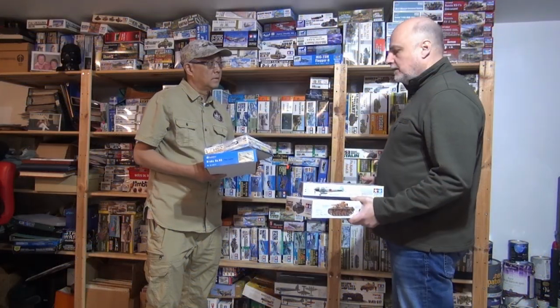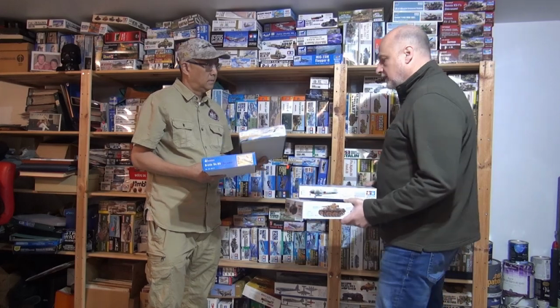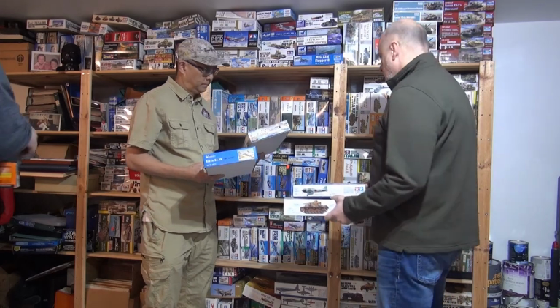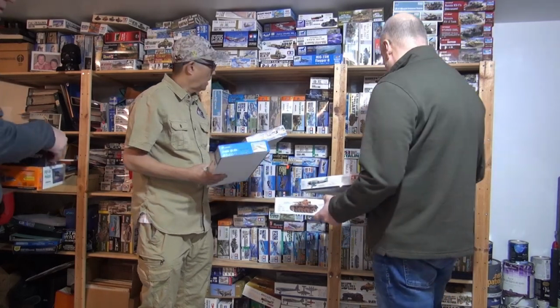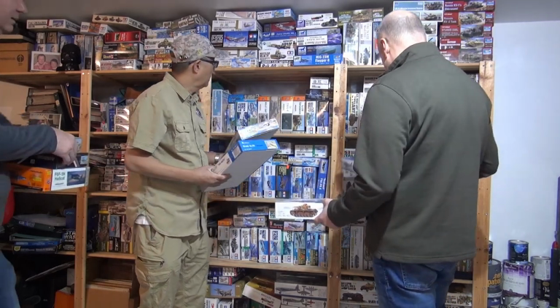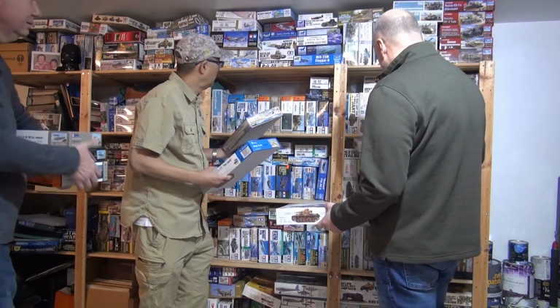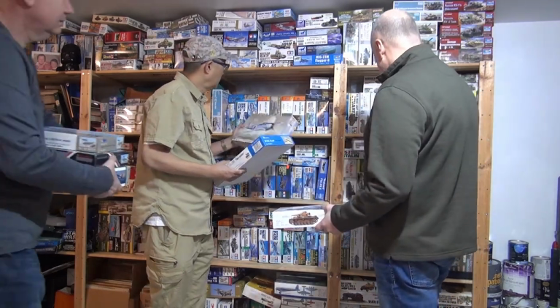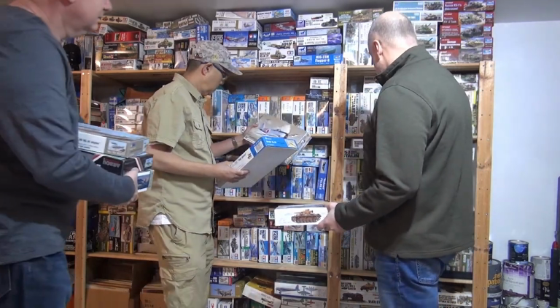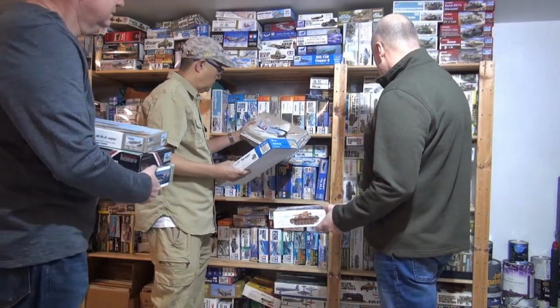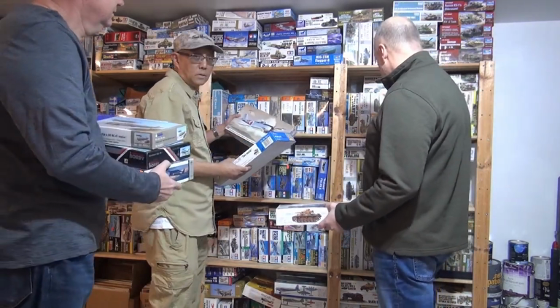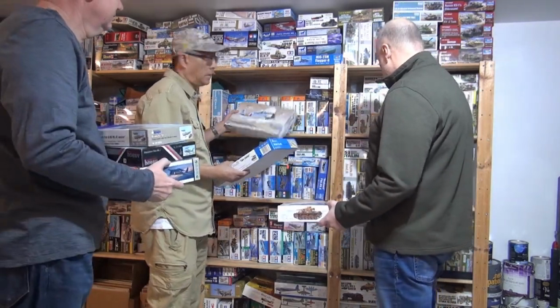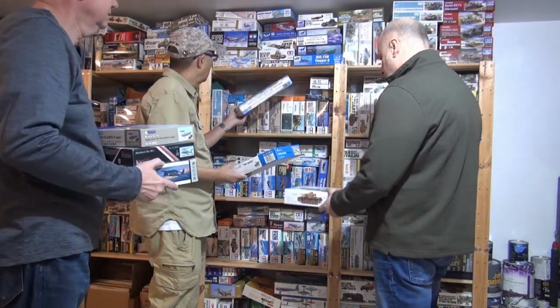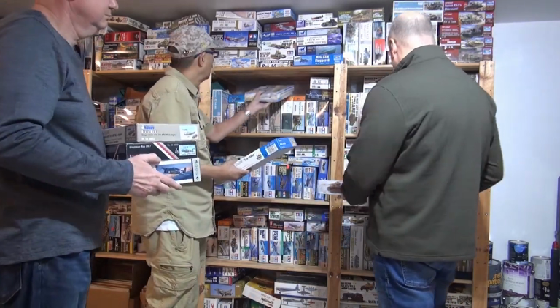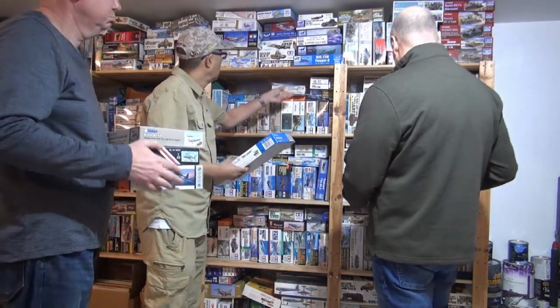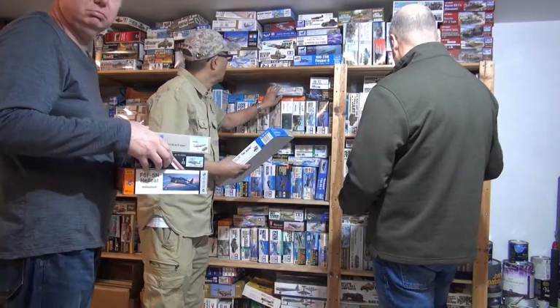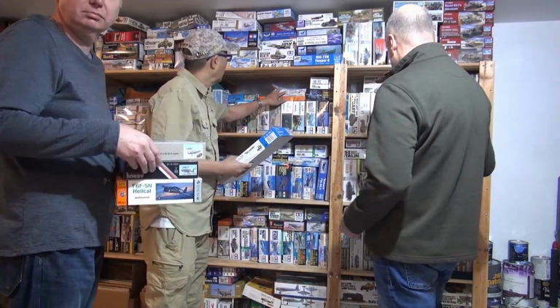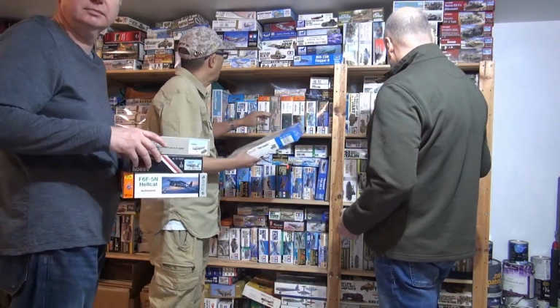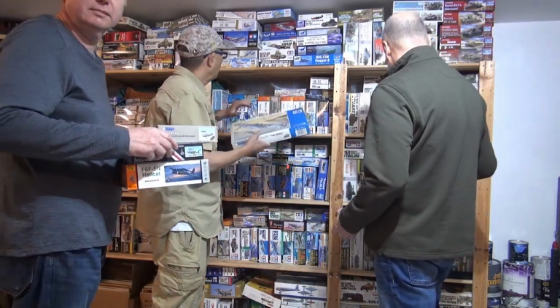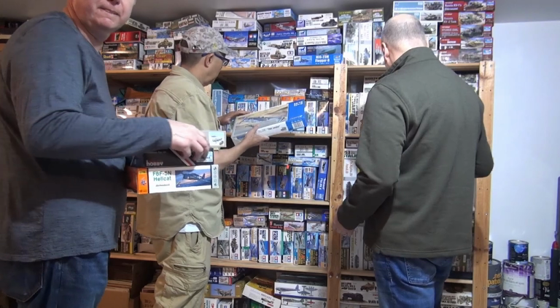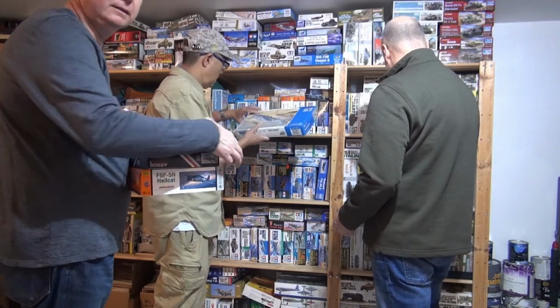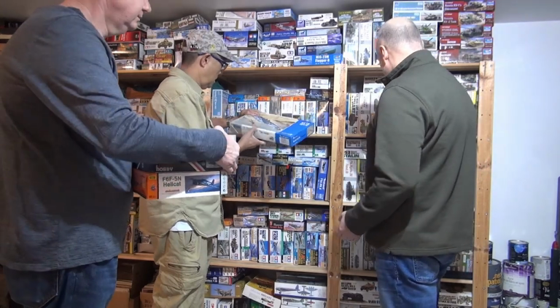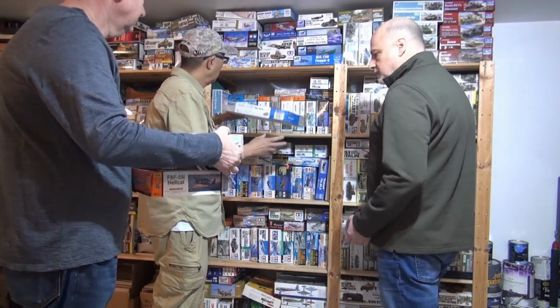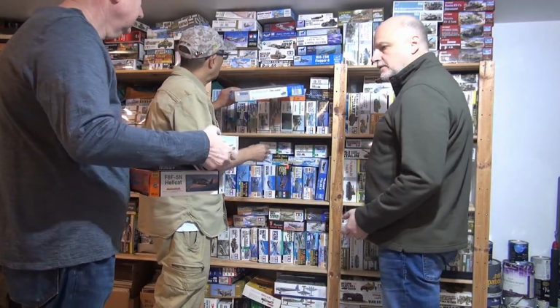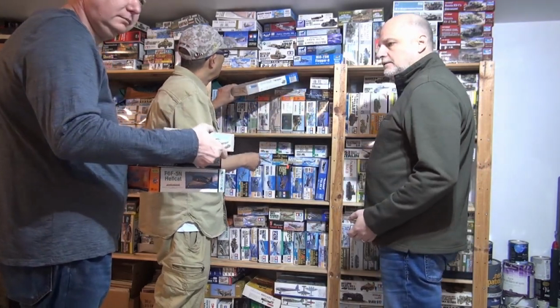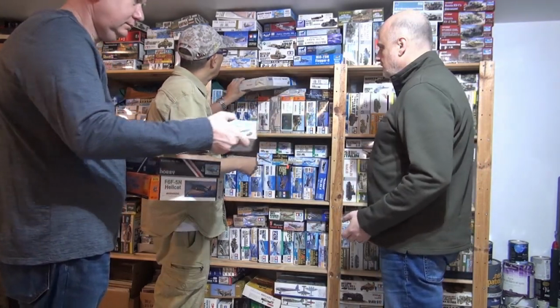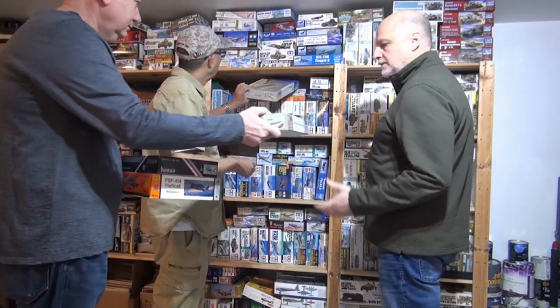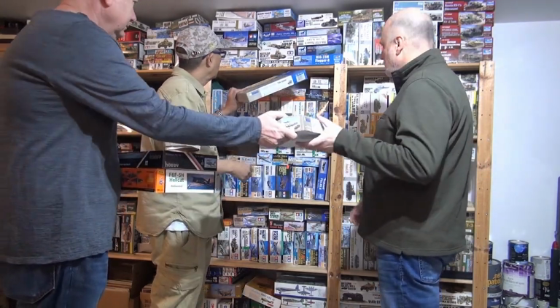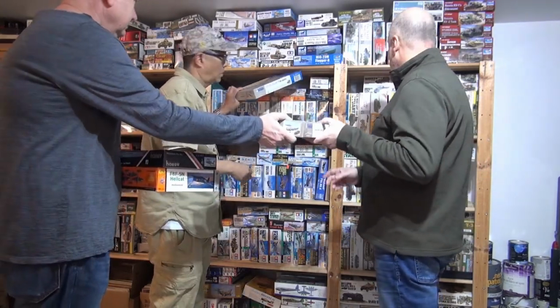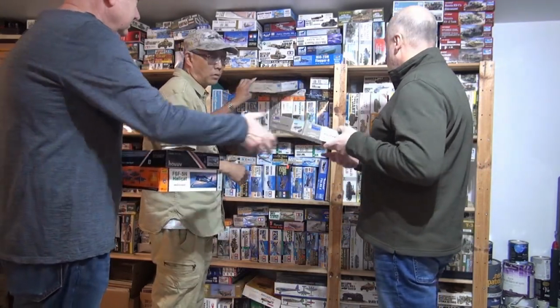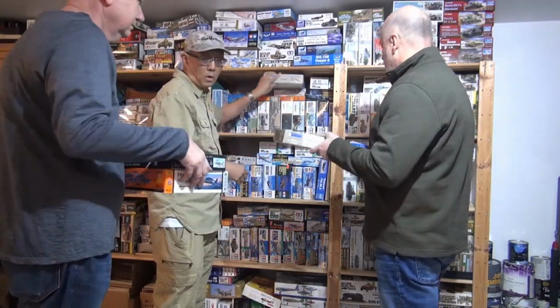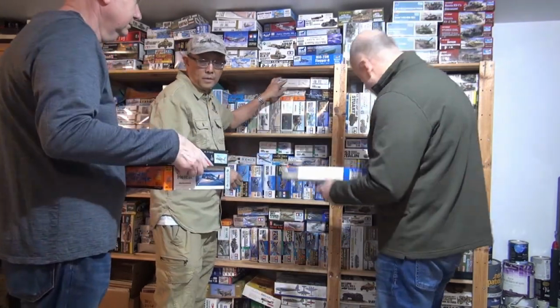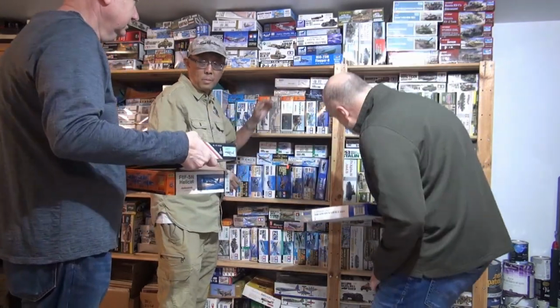We've got to get ready for the new season of launching for our studio models. We've got to tidy up this place. We've got to get these models sorted. Thanks, Robert.